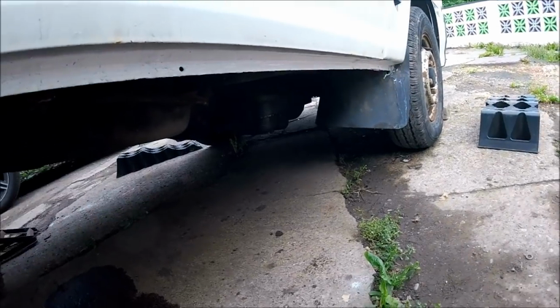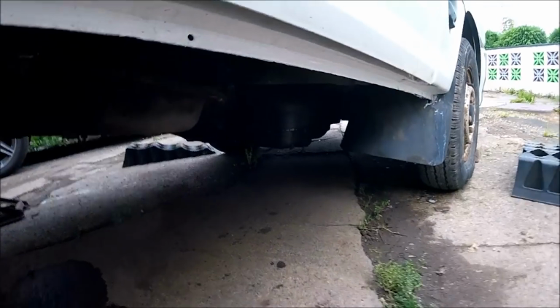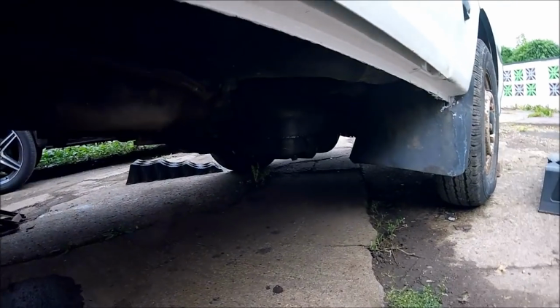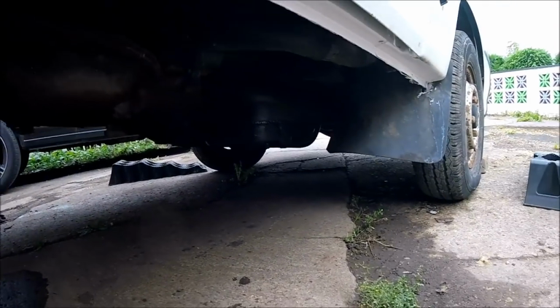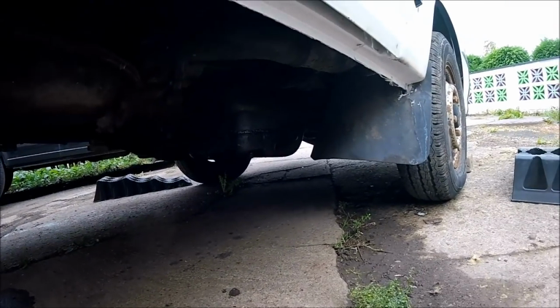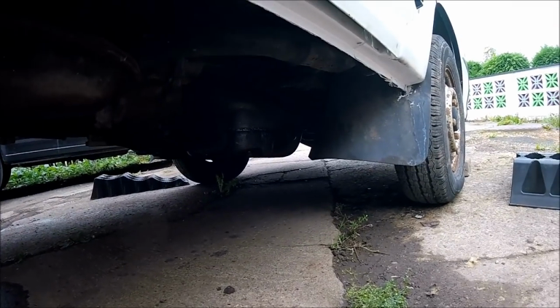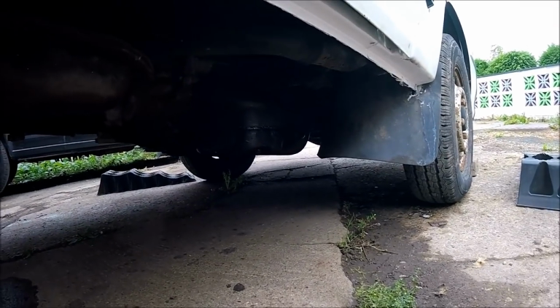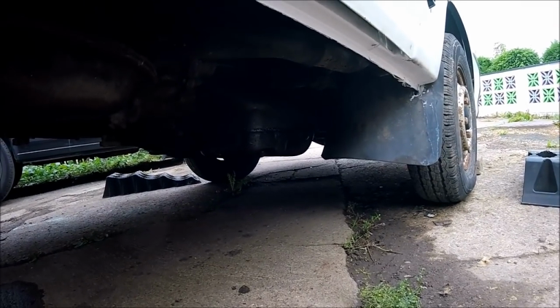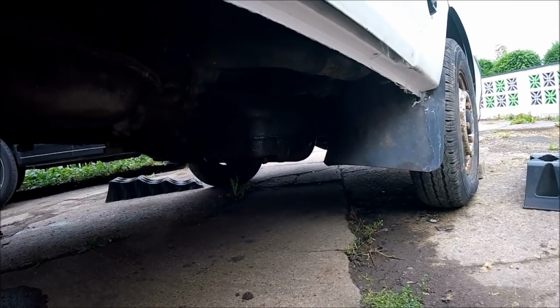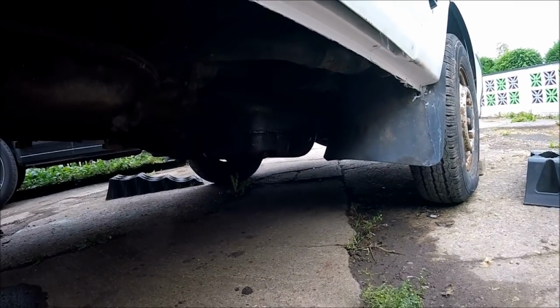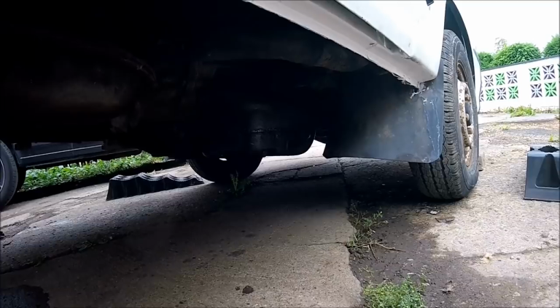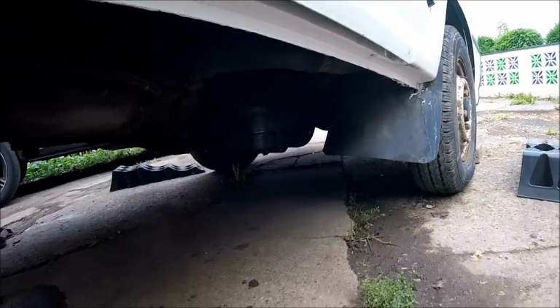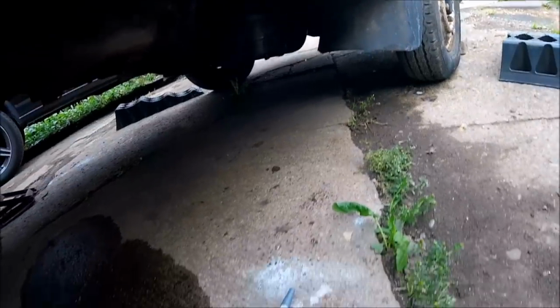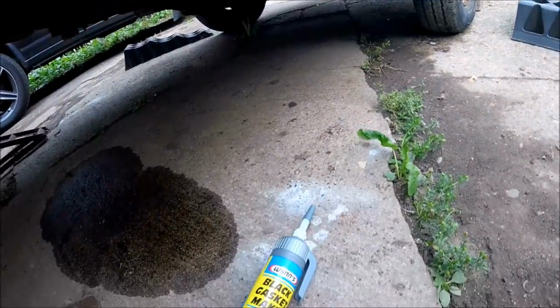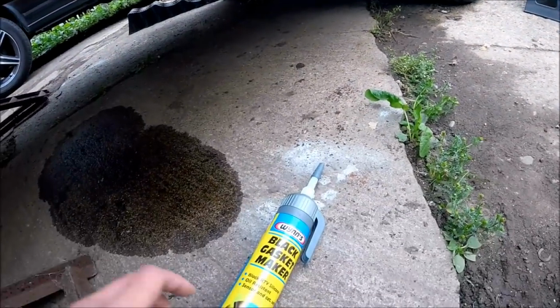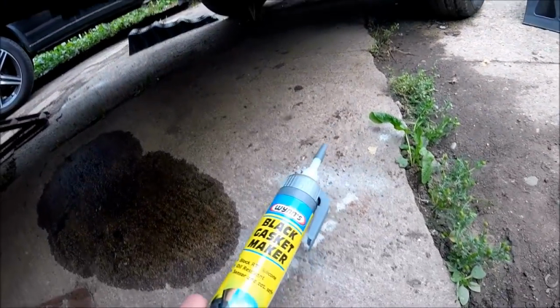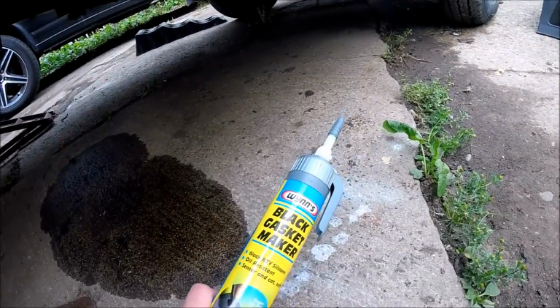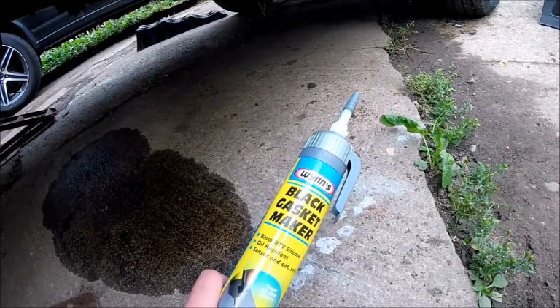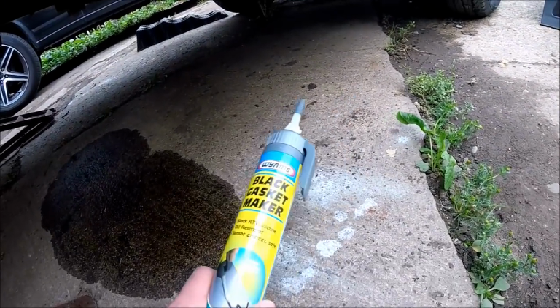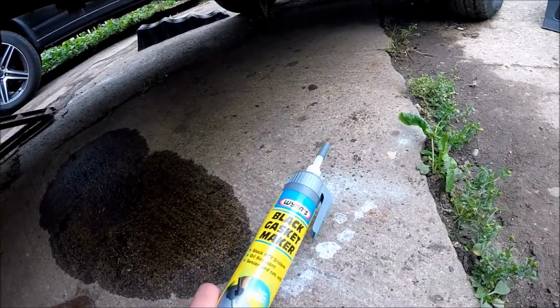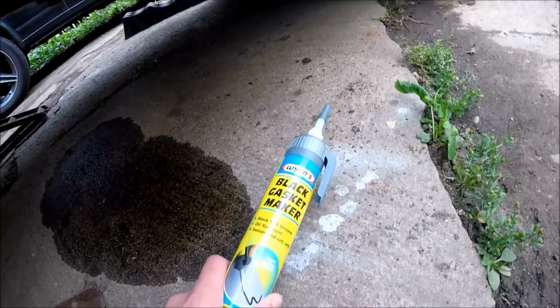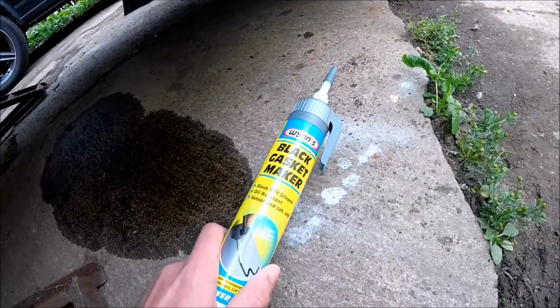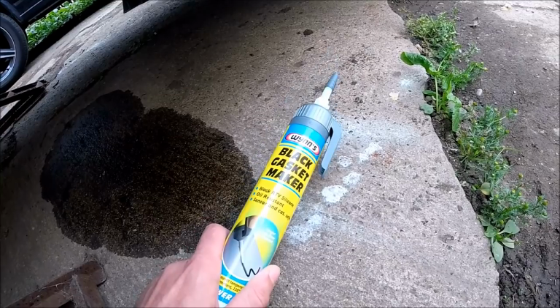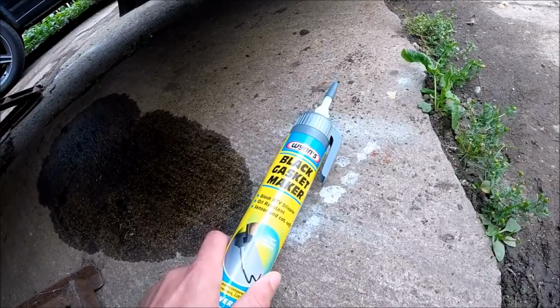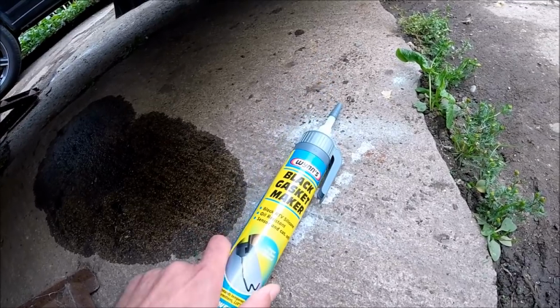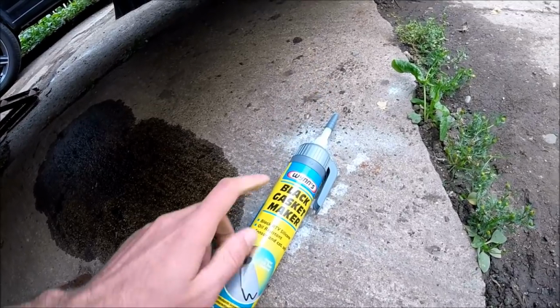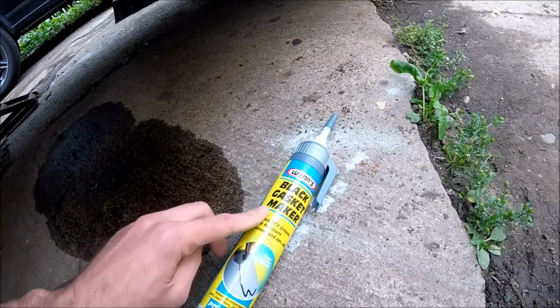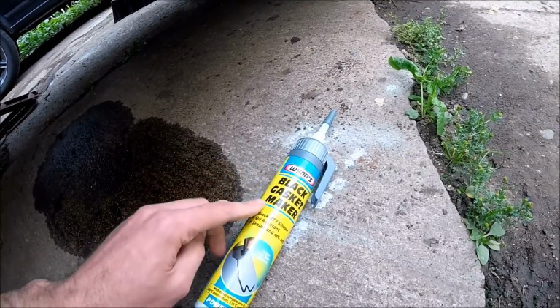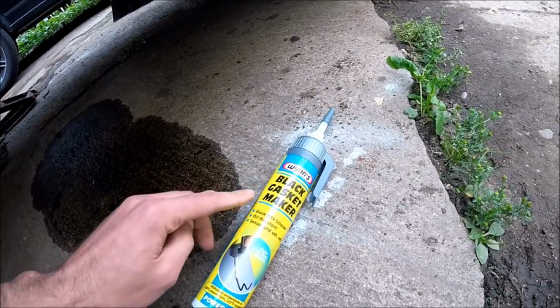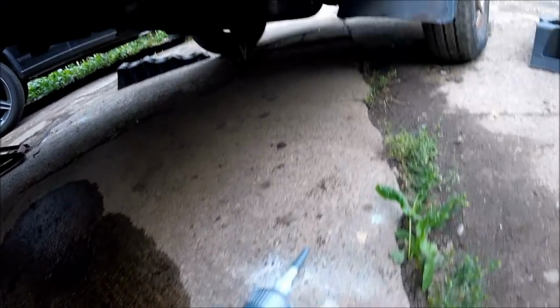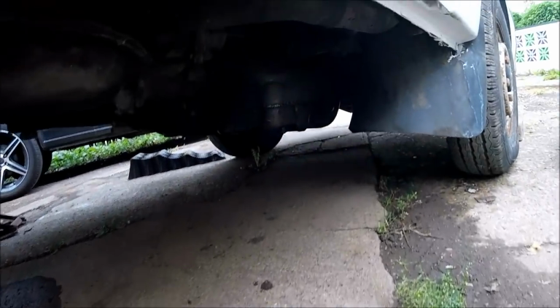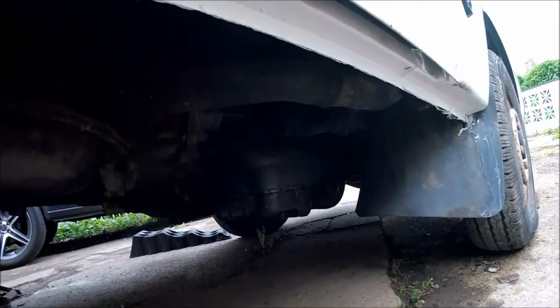Now they don't really do Hijet sump gaskets, but there are other gaskets that will fit. The other alternative is to actually just make your own with some sealant that's made specifically for the job. As you can see this is actually gasket silicone.